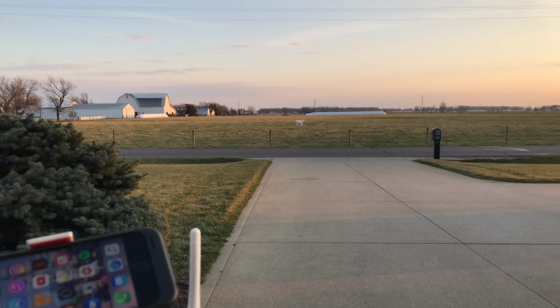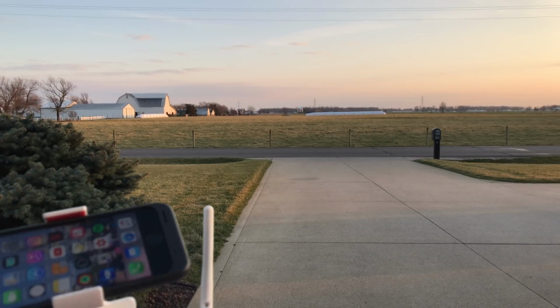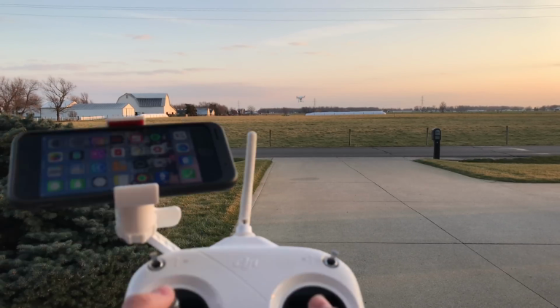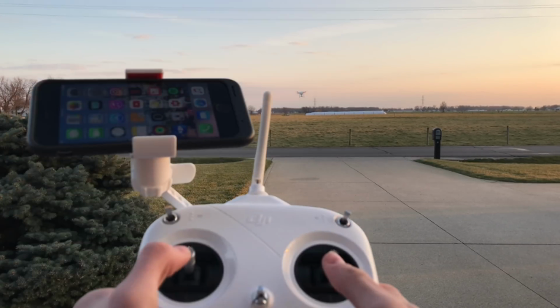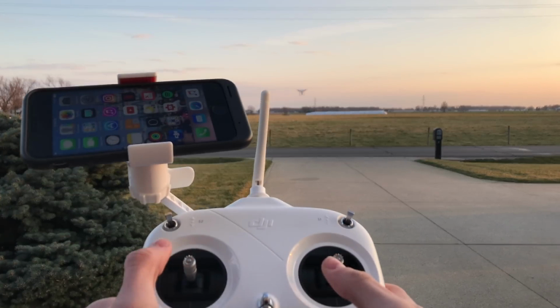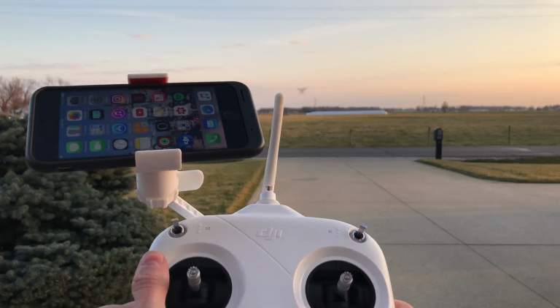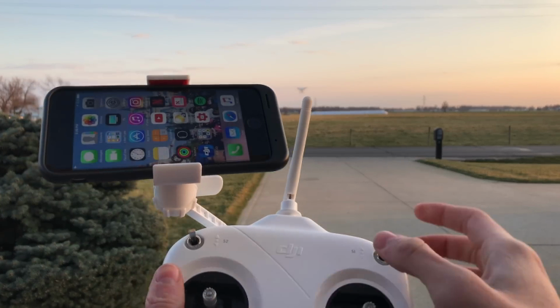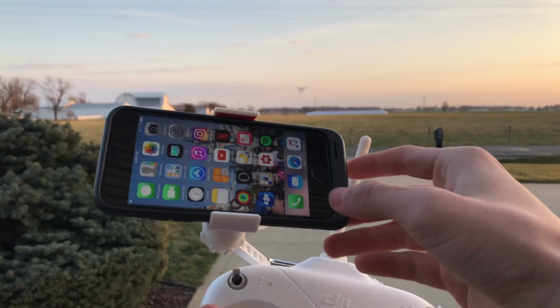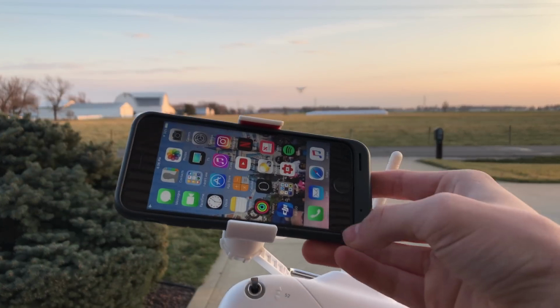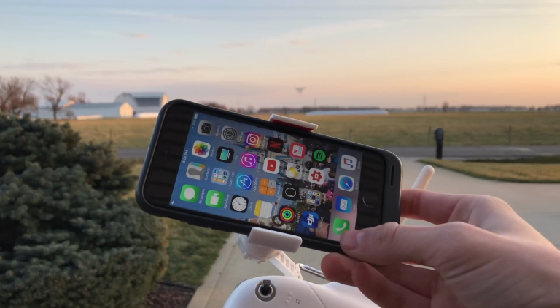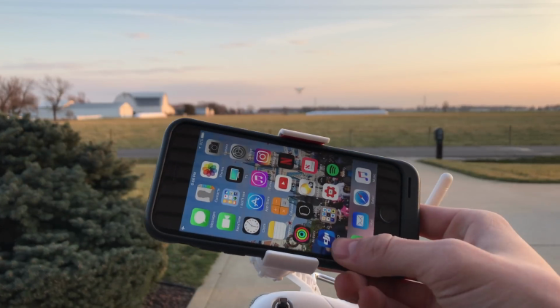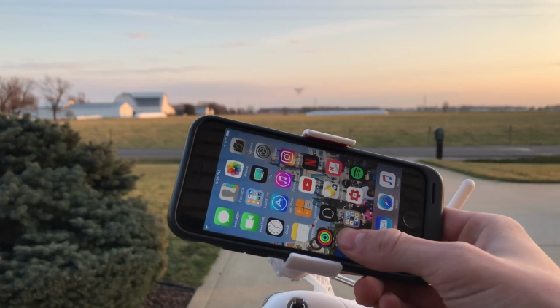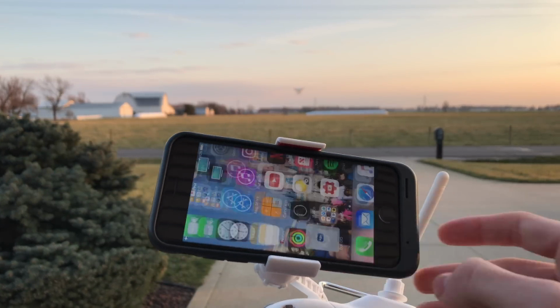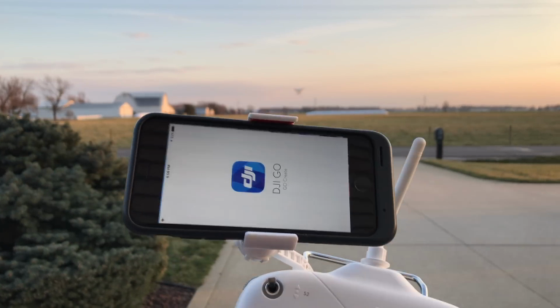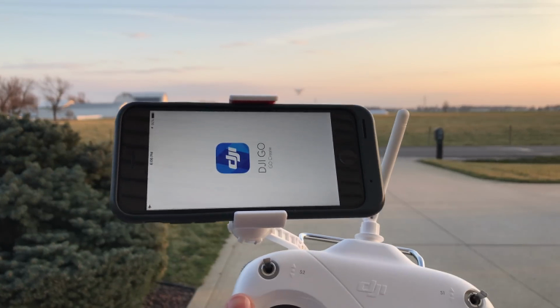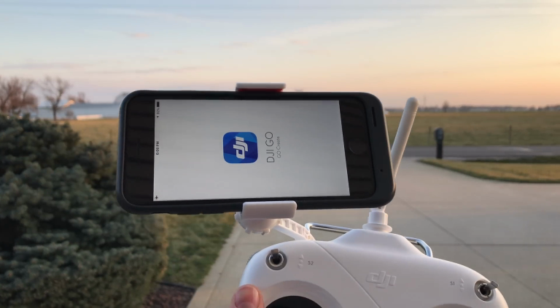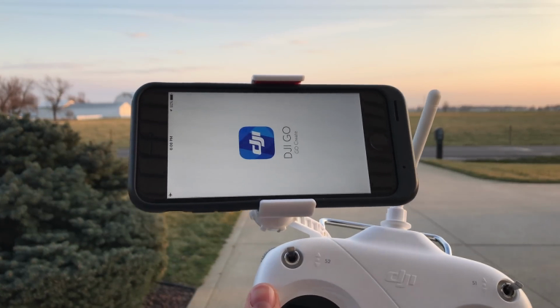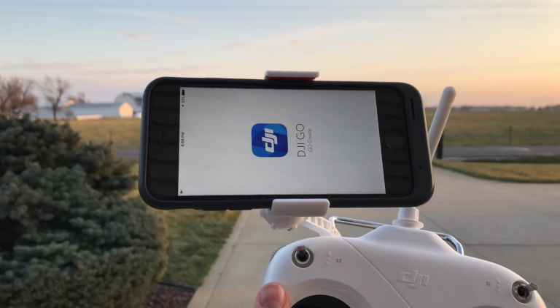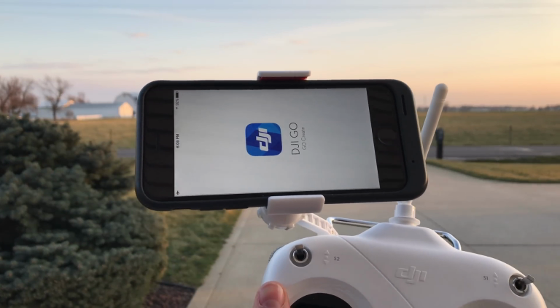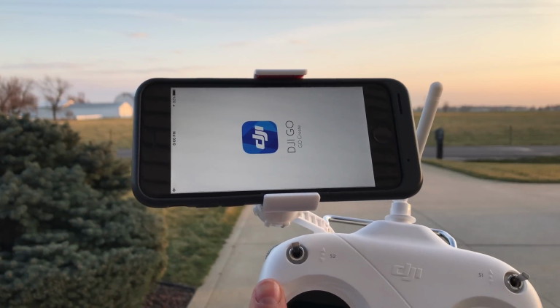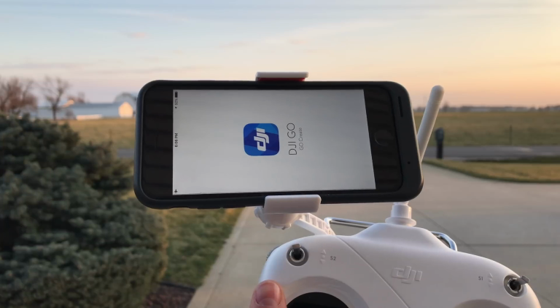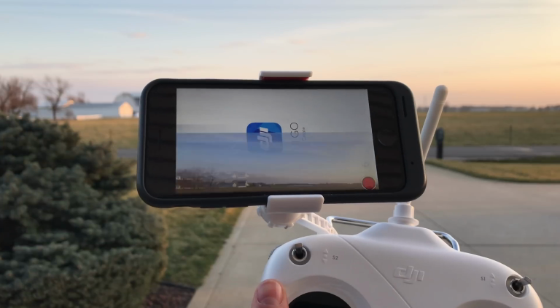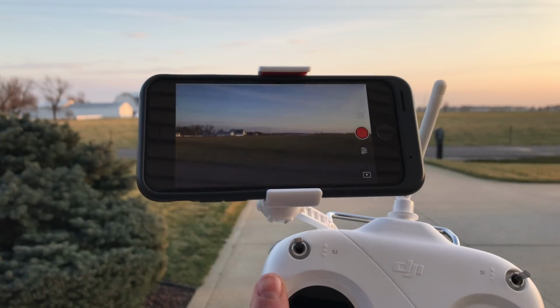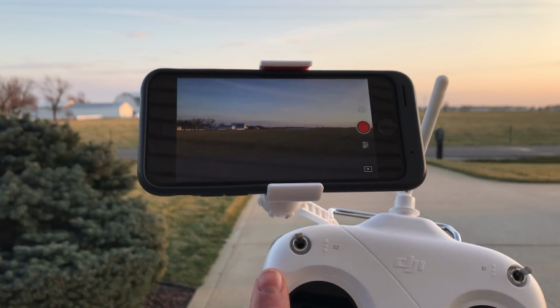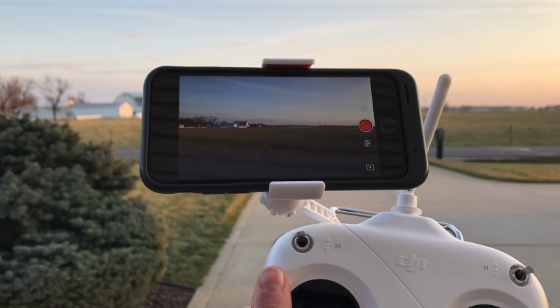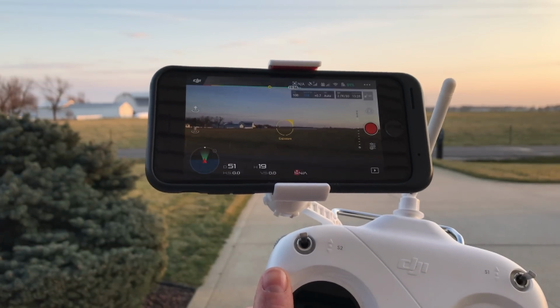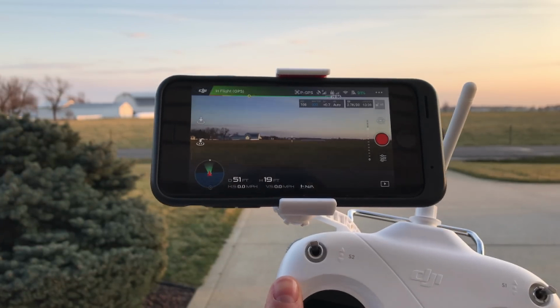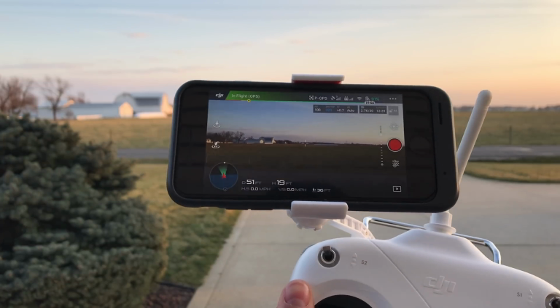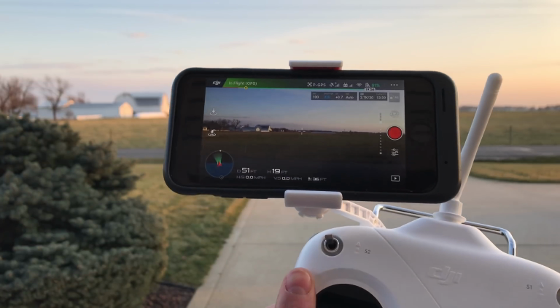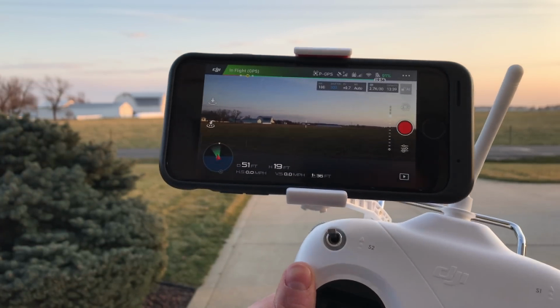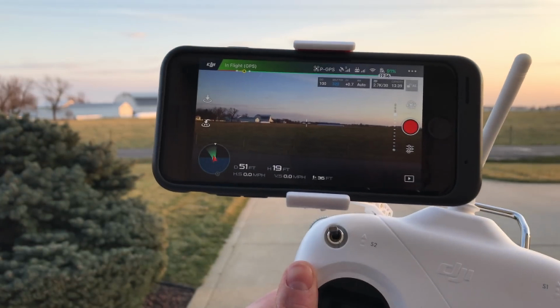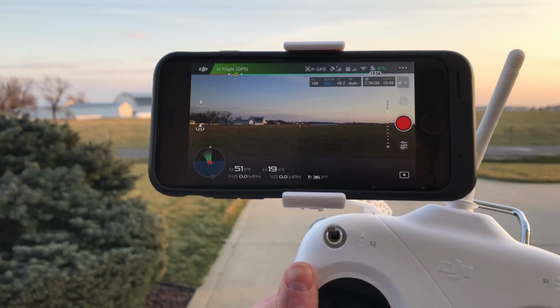I can still control it with the controller. I'll relaunch the app. There we go — great, back with camera view.